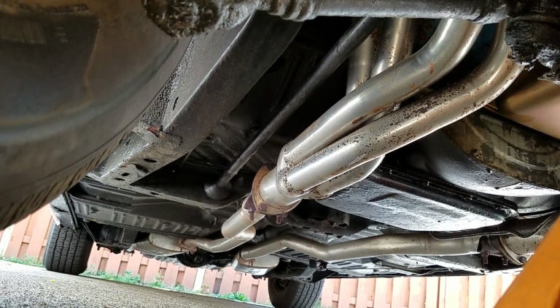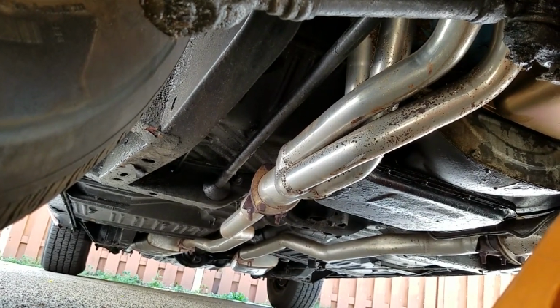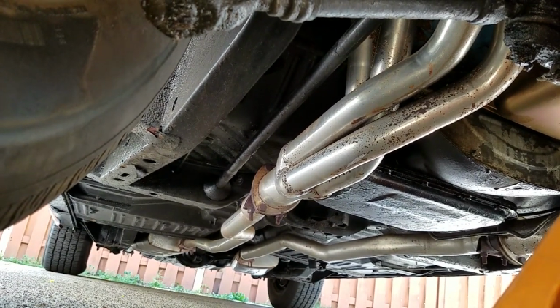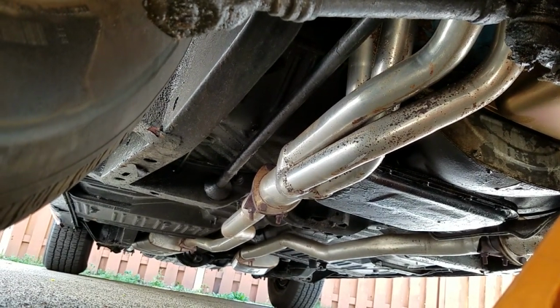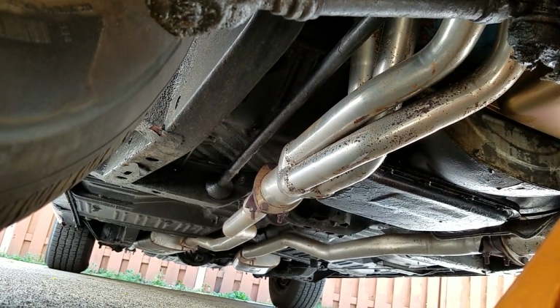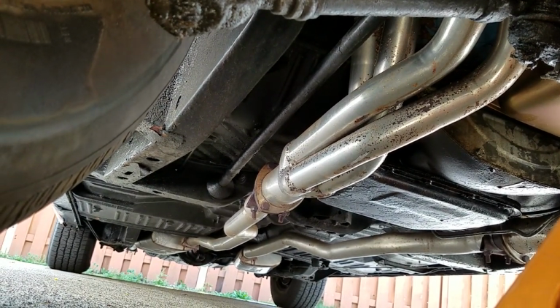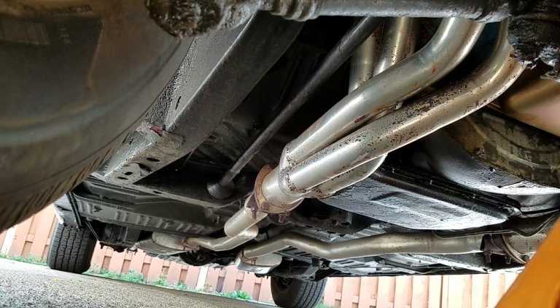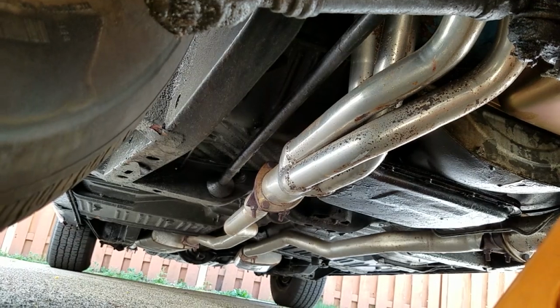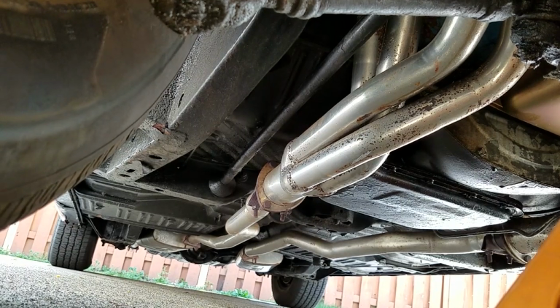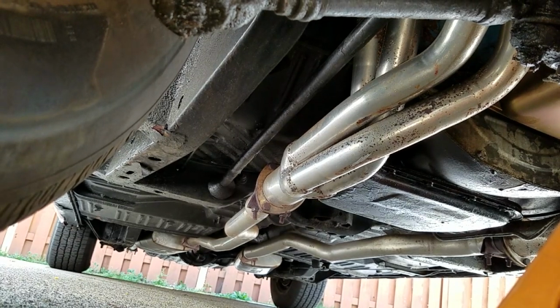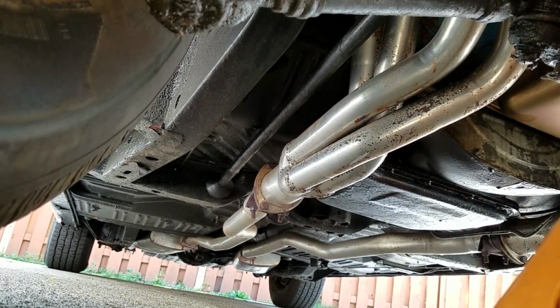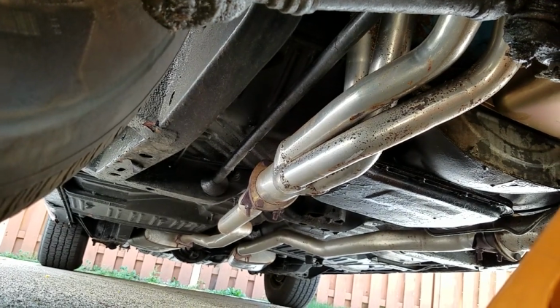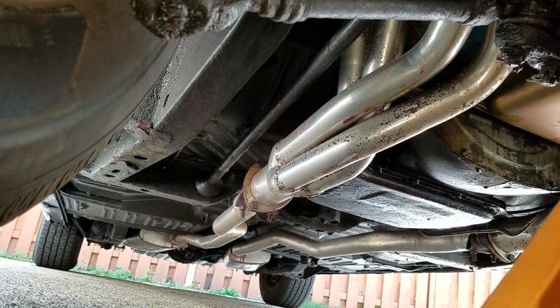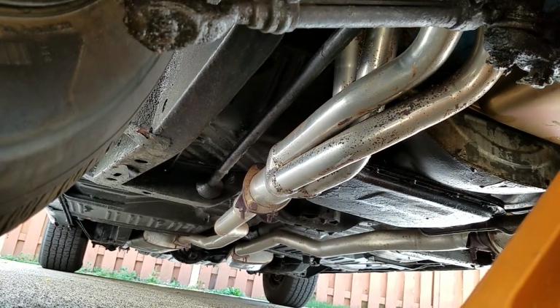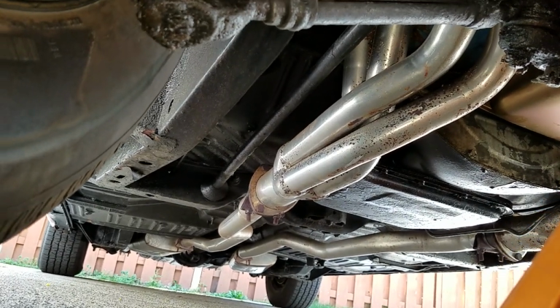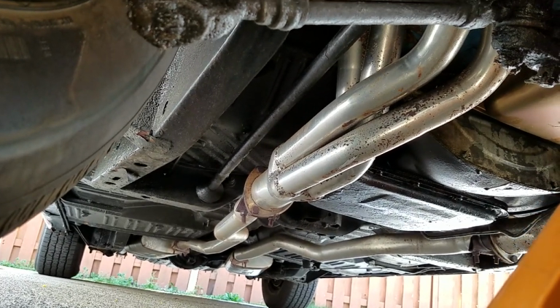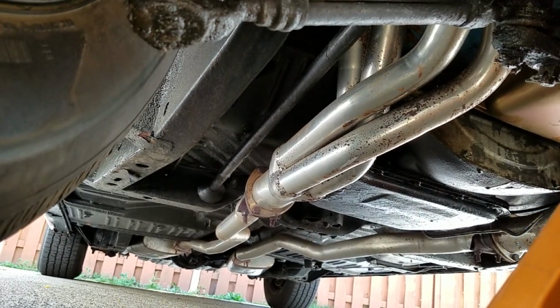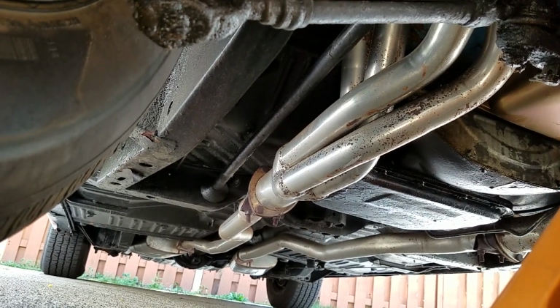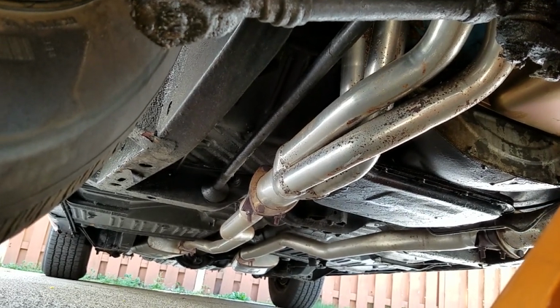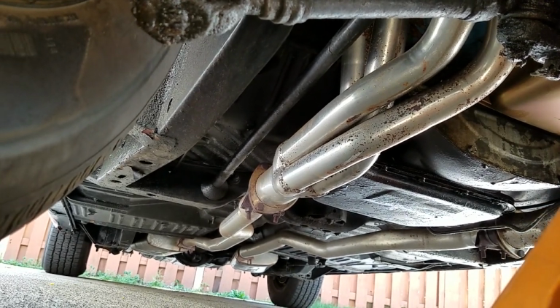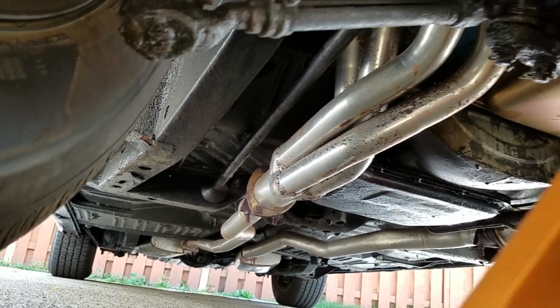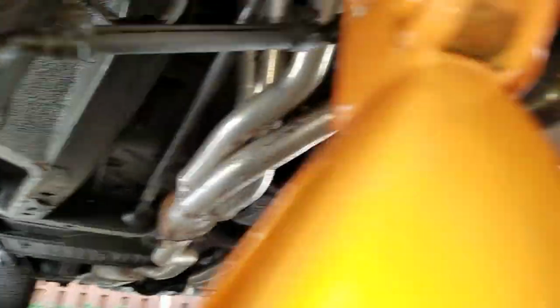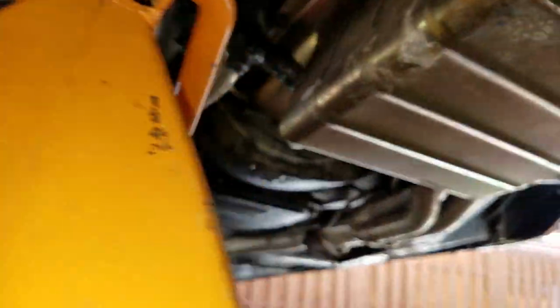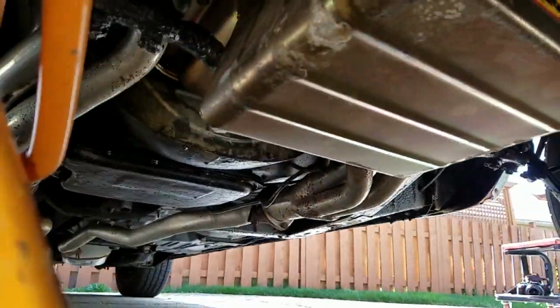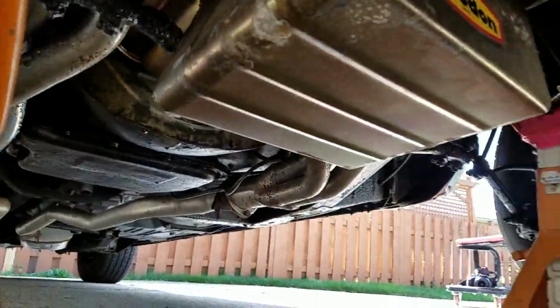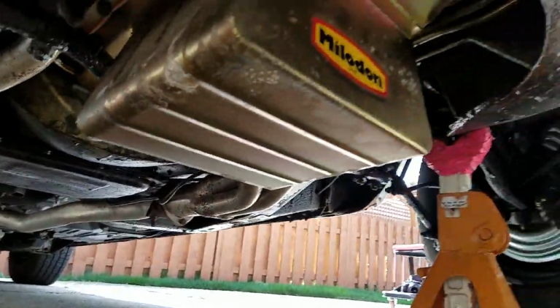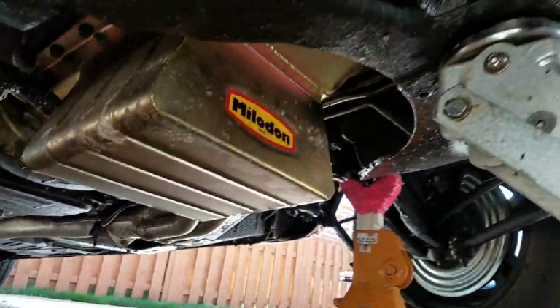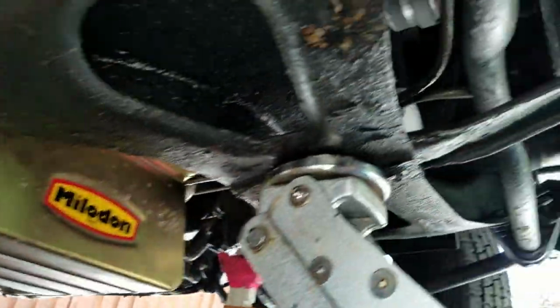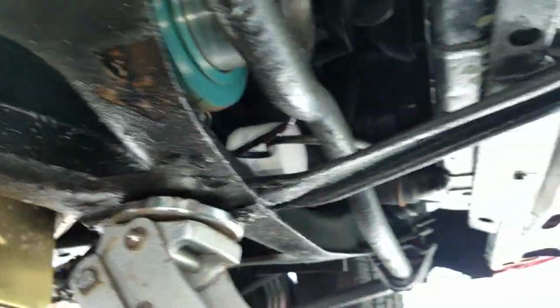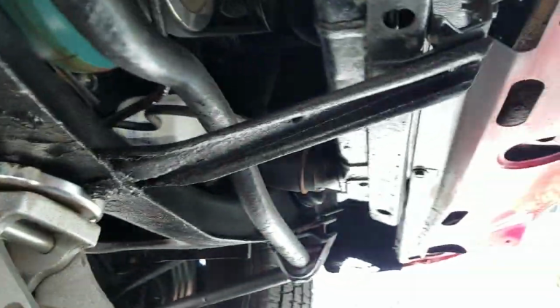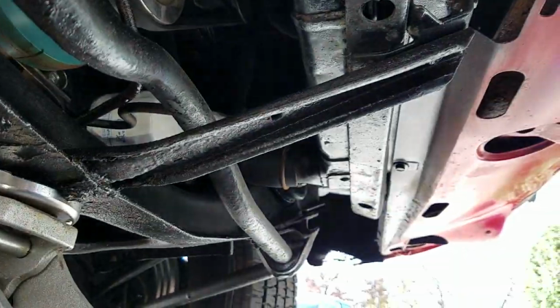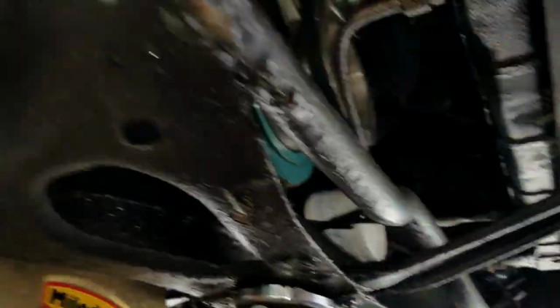Late '68 cars are technically not stamped in the same area as '69s are. So we'll move back through the underbody of the car and address the numbers later.